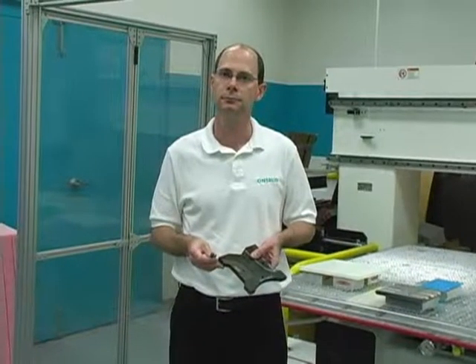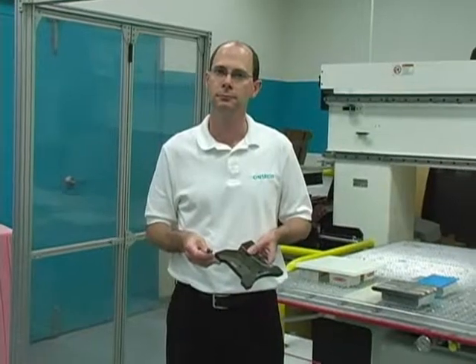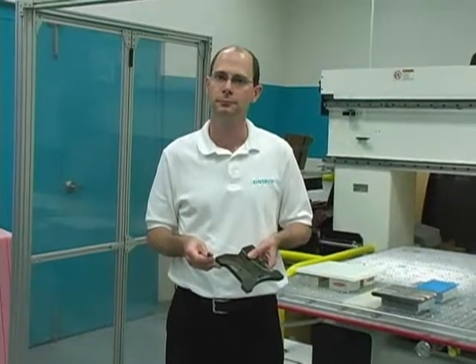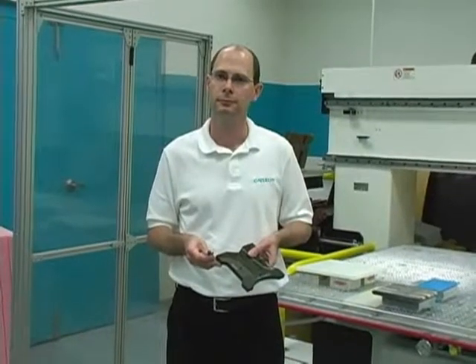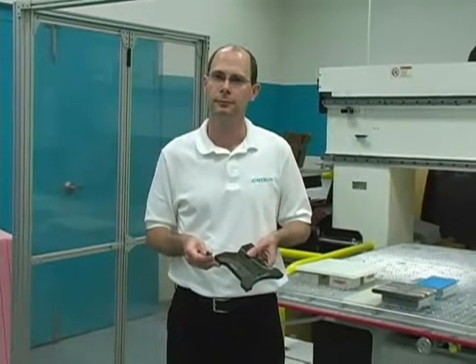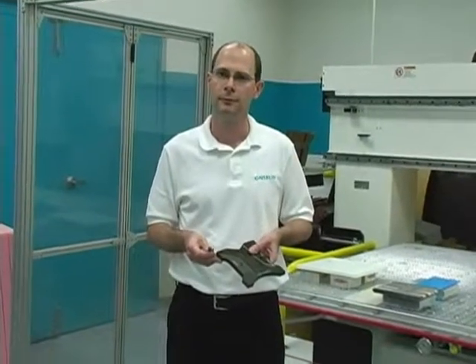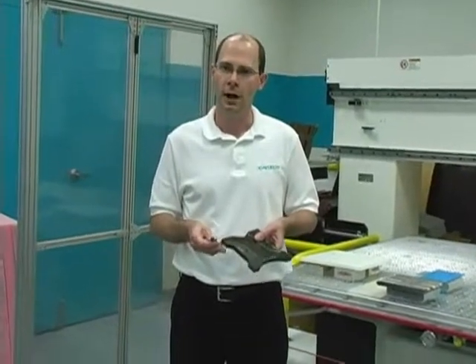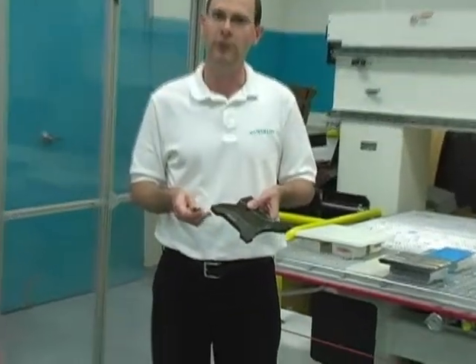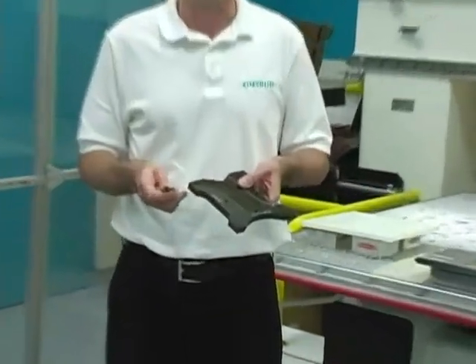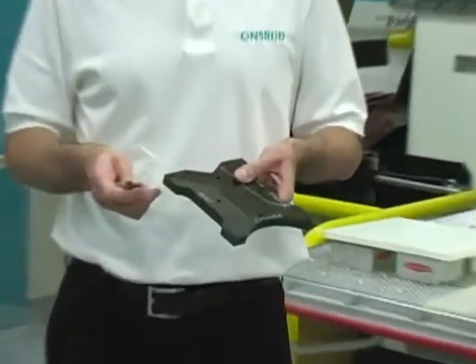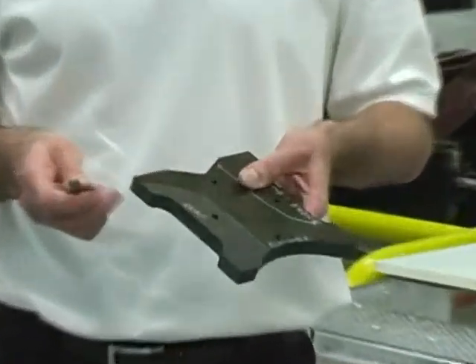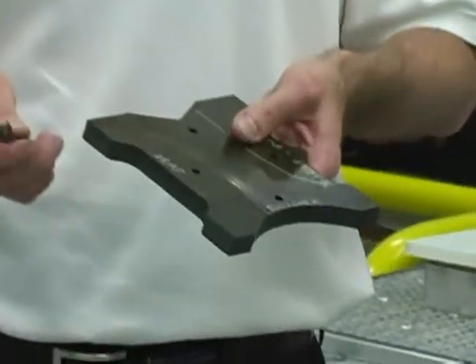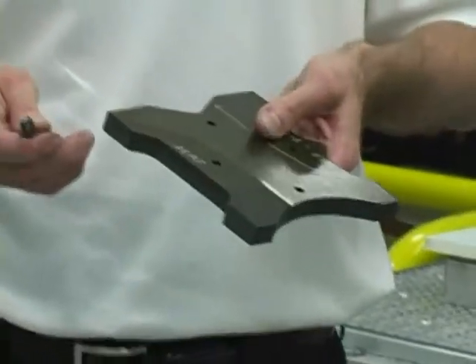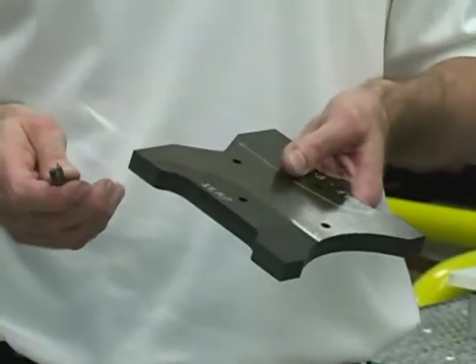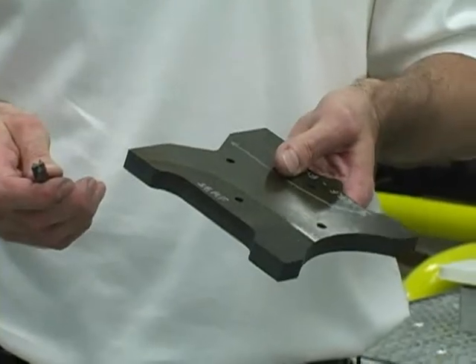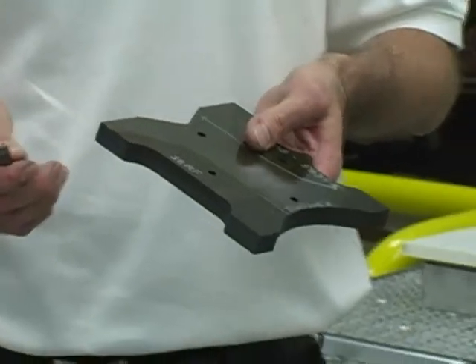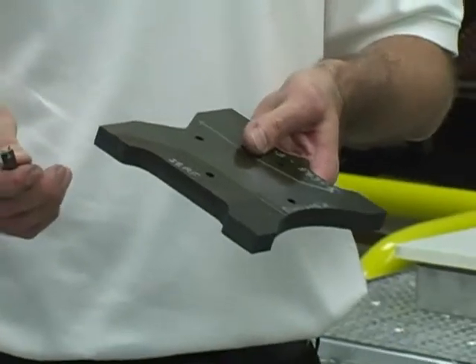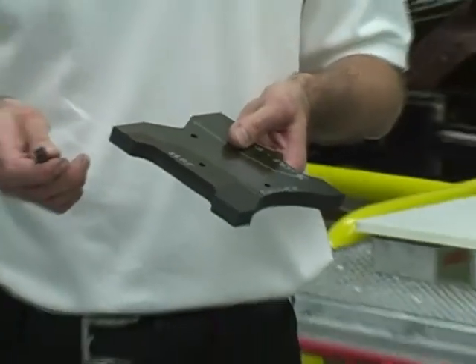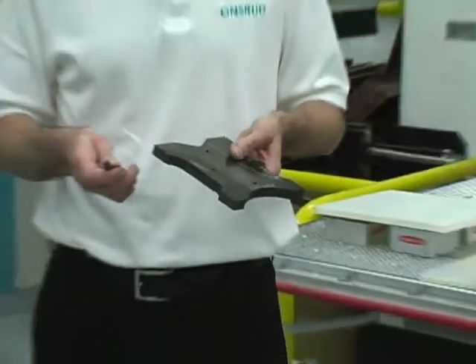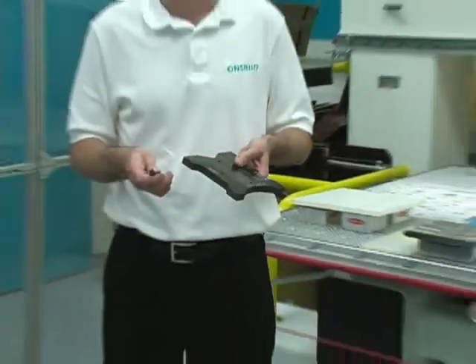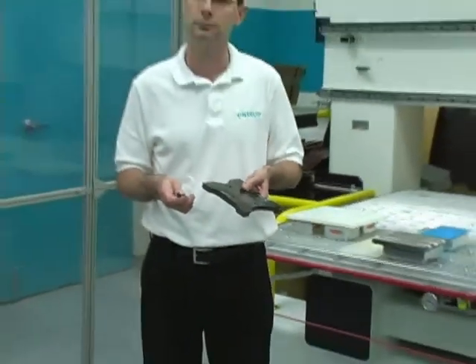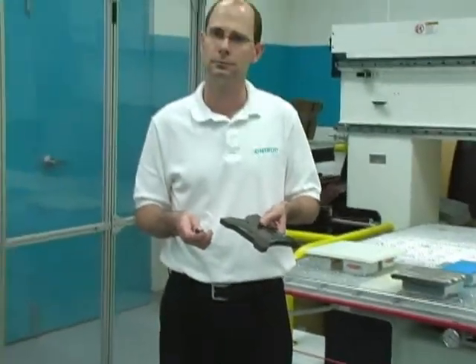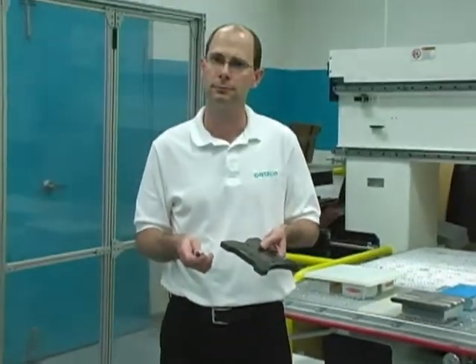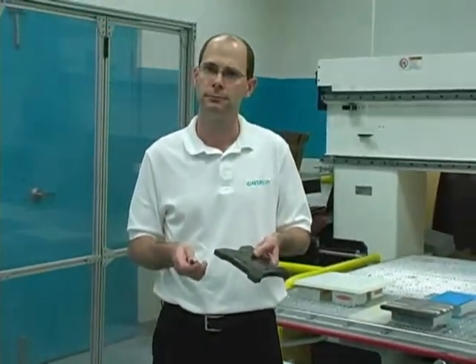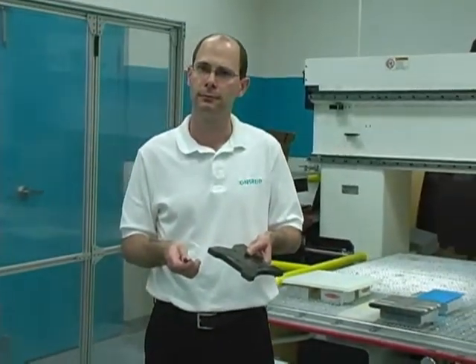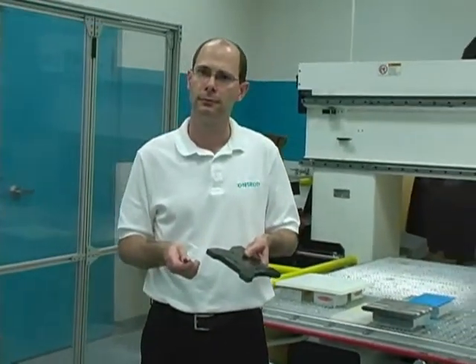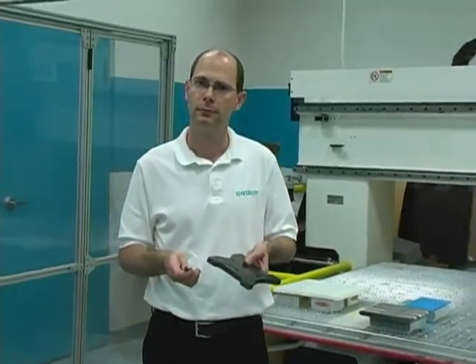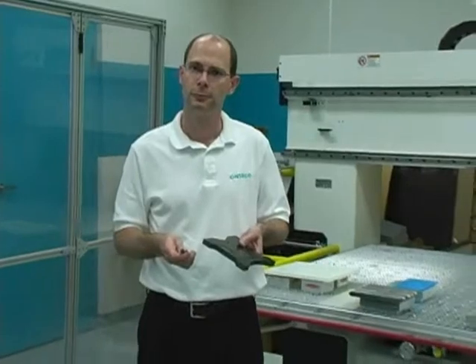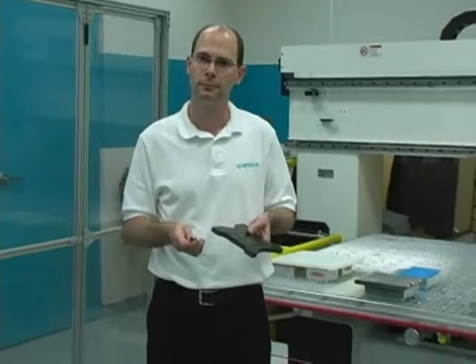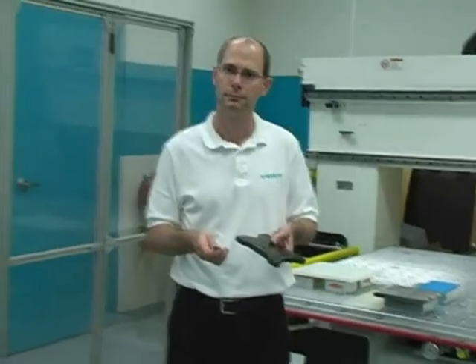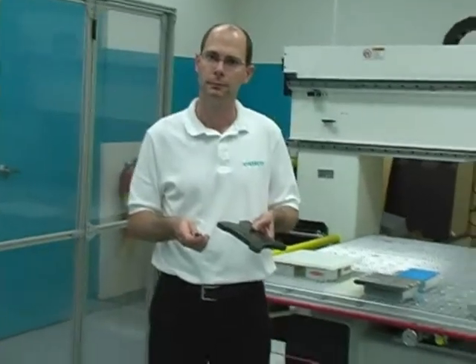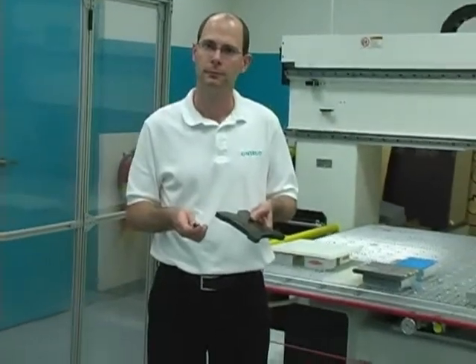What kind of material are you holding there? I'm holding CFRP, which stands for Carbon Fiber Reinforced Plastic. It's a composite material used in the boating, automotive, aerospace, and wind energy markets.